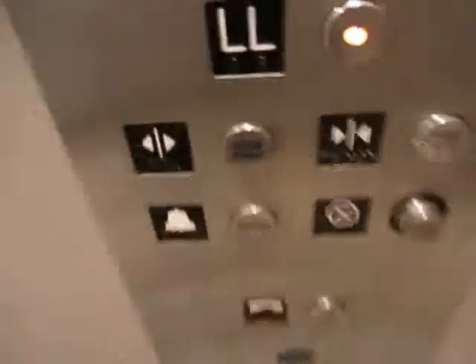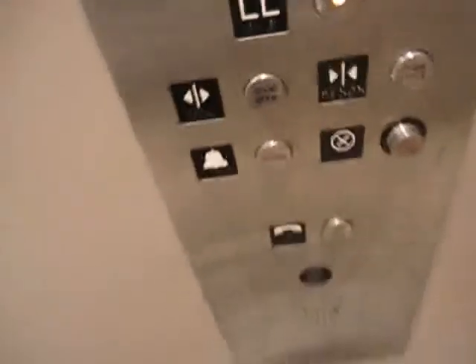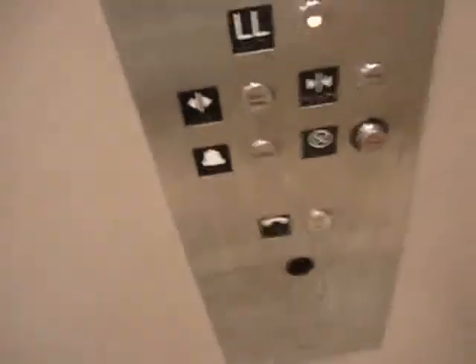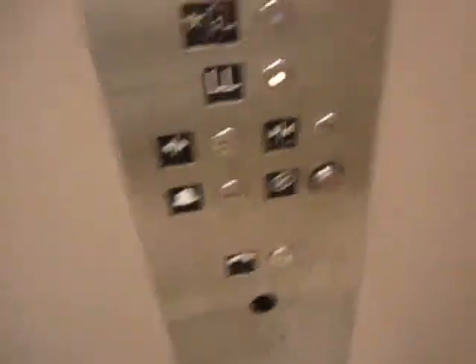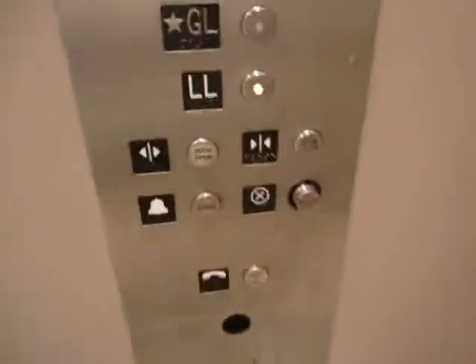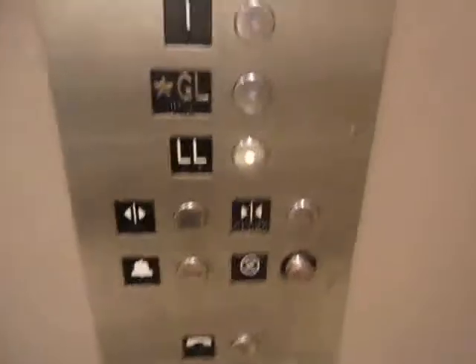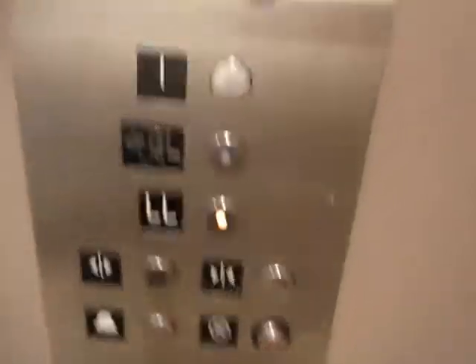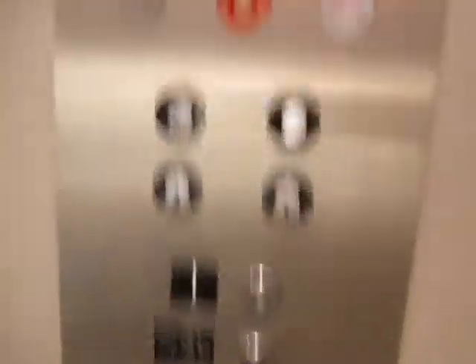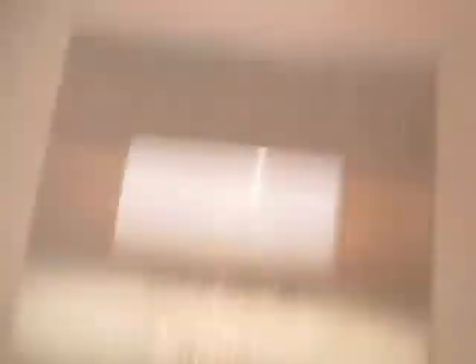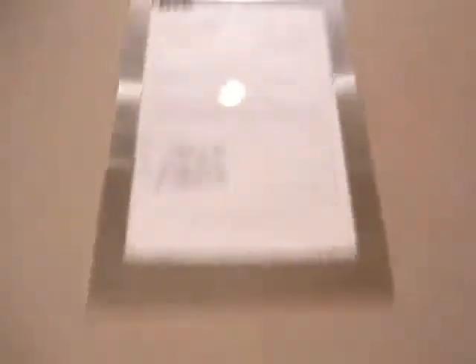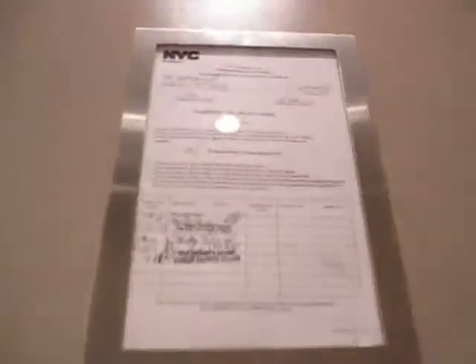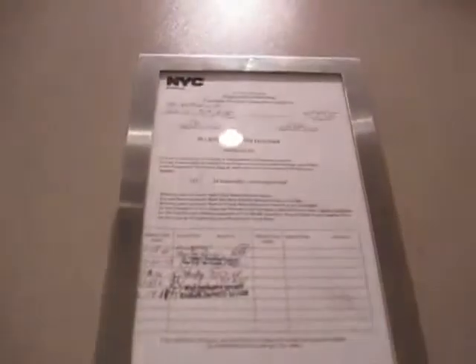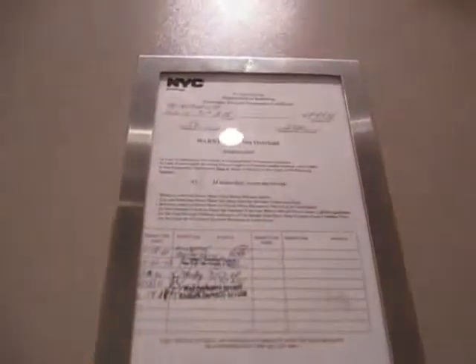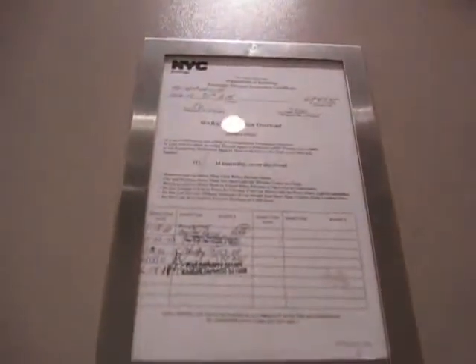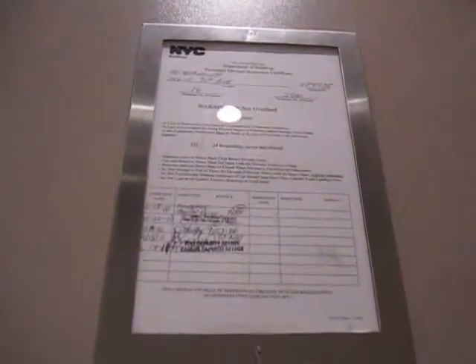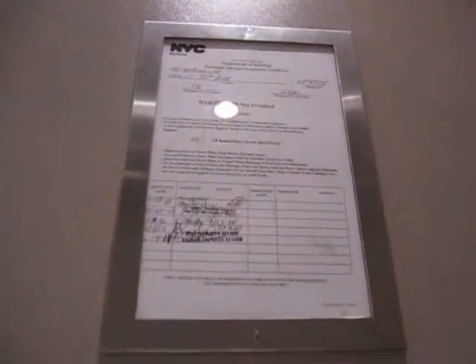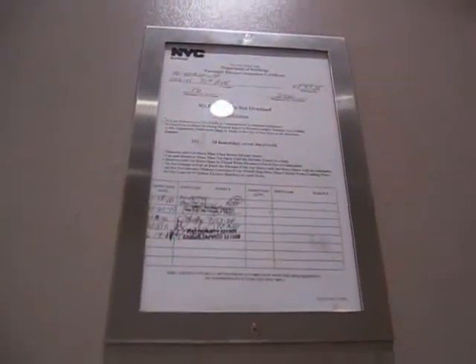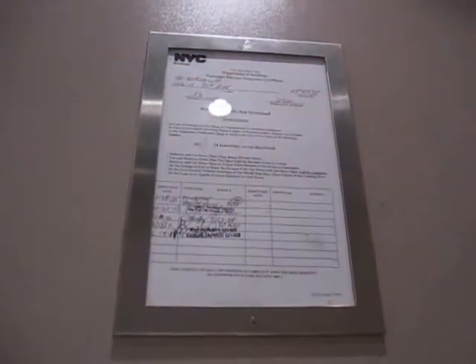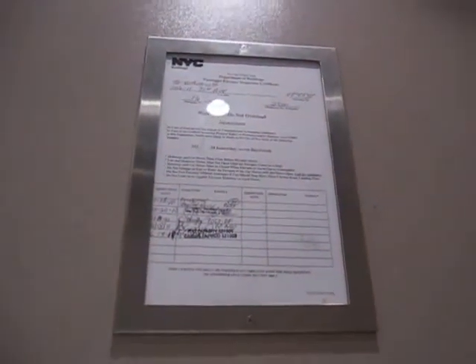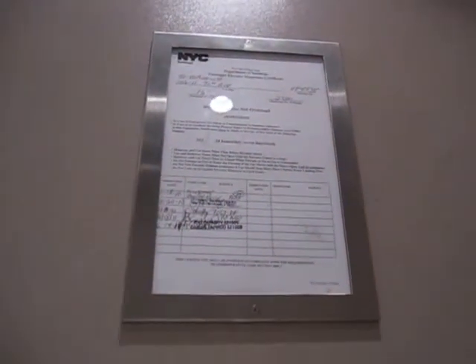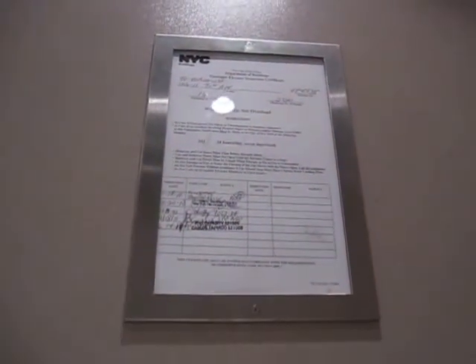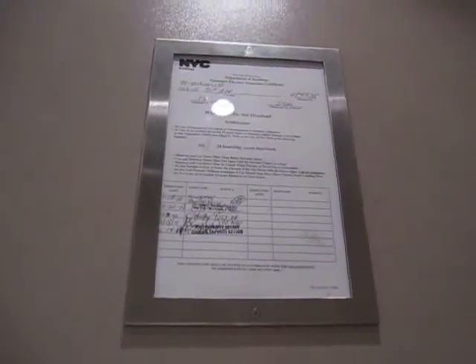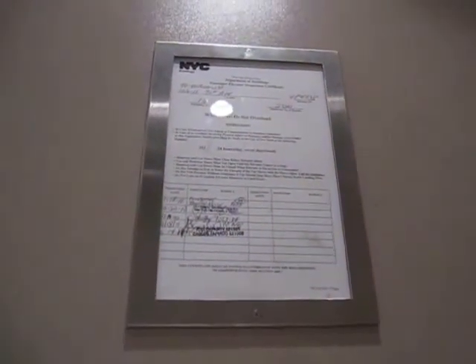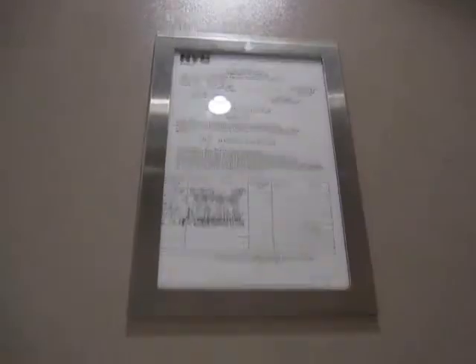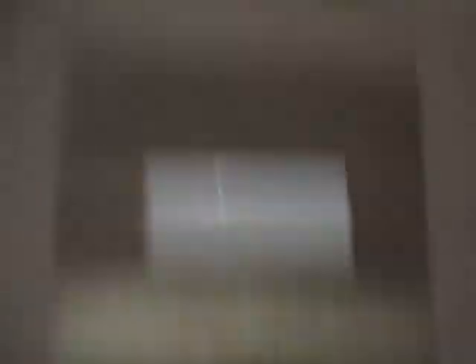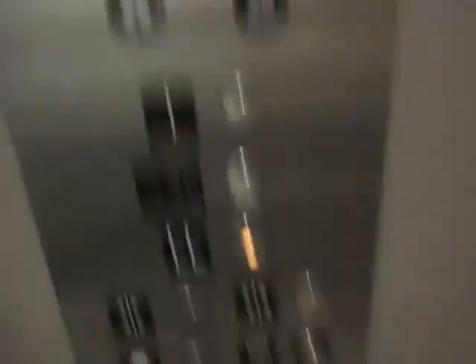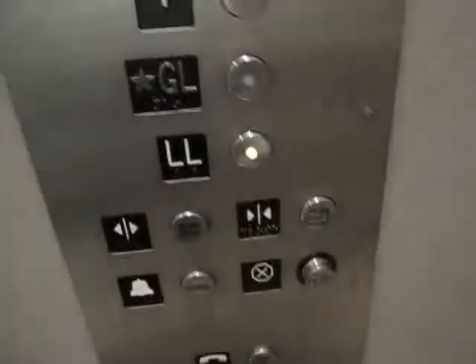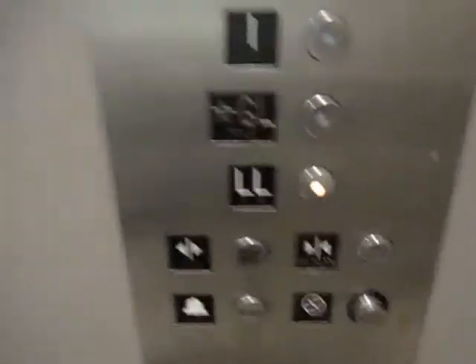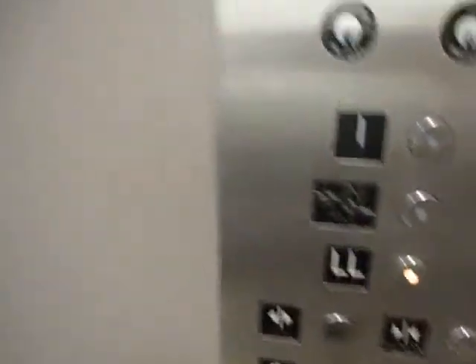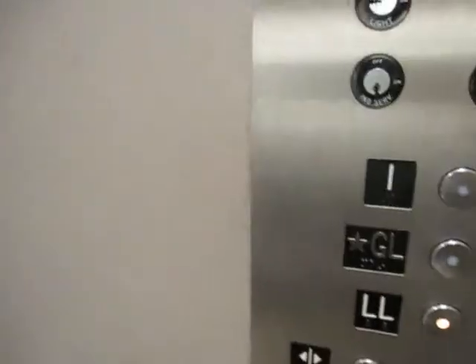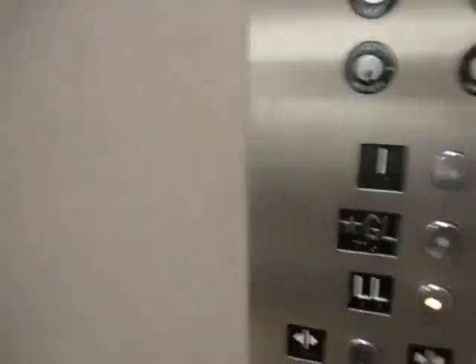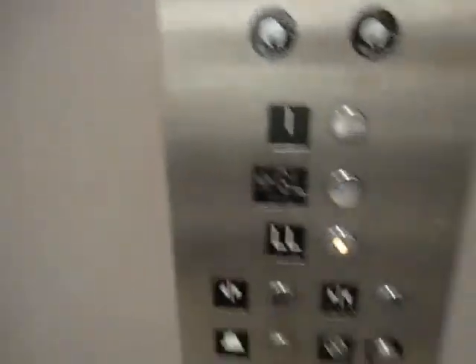I needed to go up. This is 10611 71st Avenue, or 7050 Austin Street — one of the two. This is a Staley.